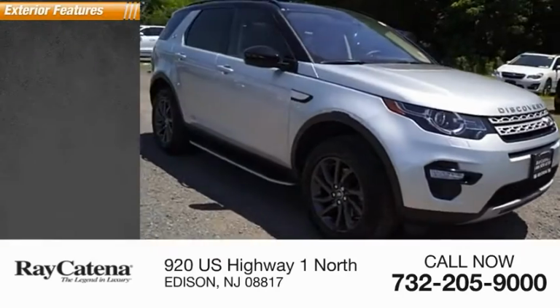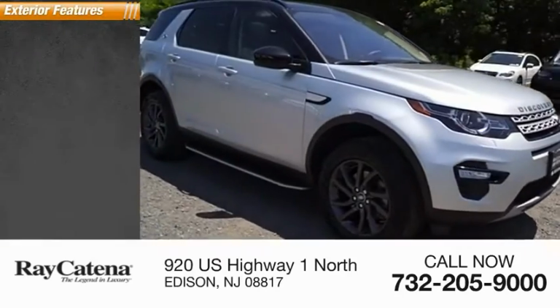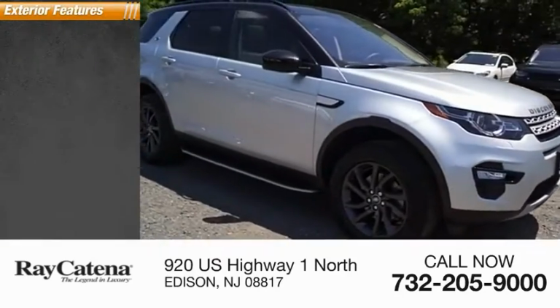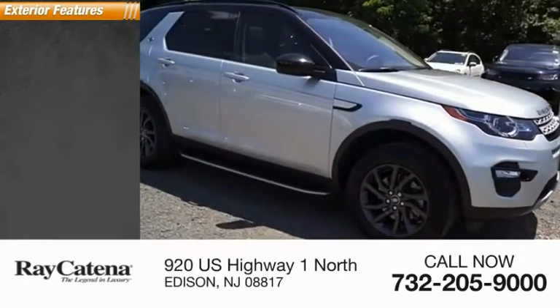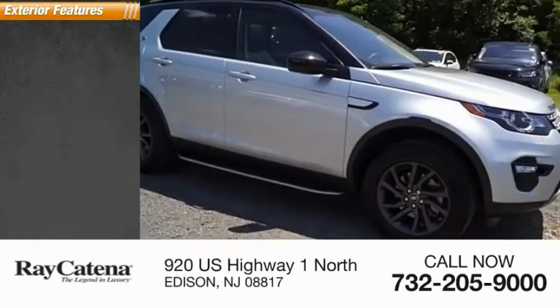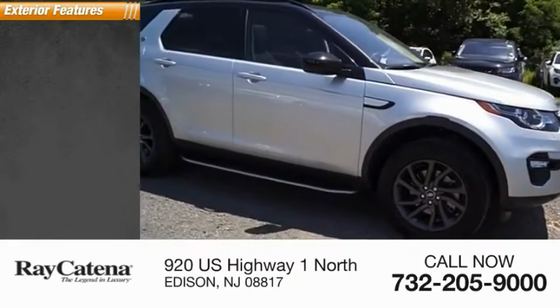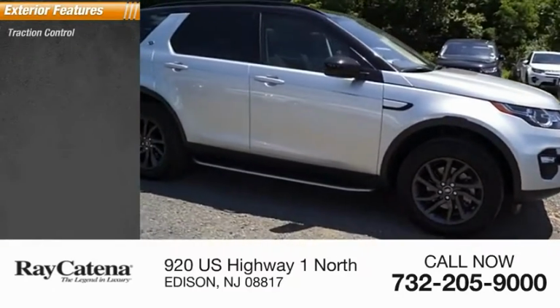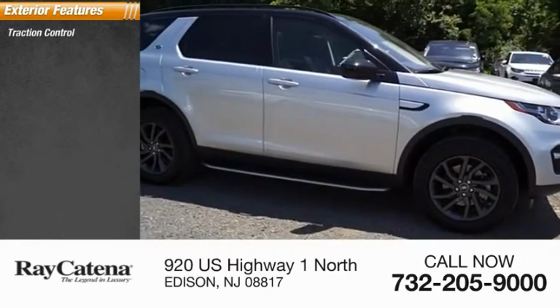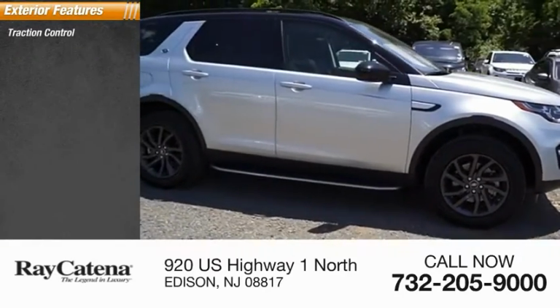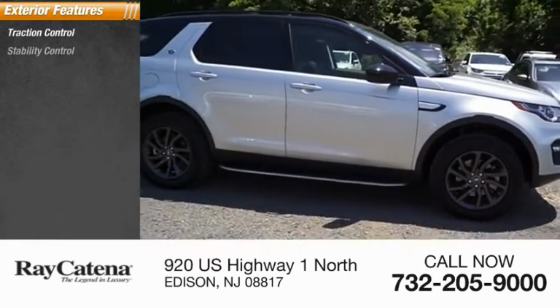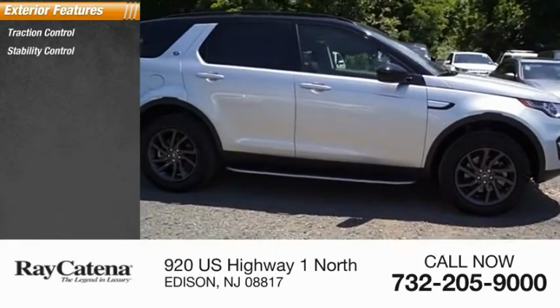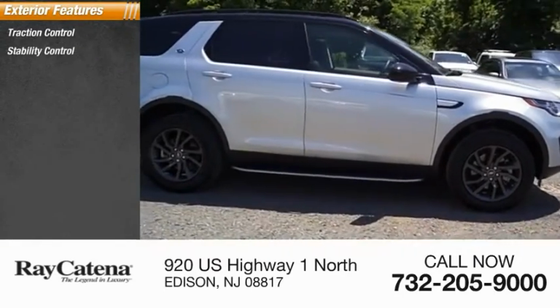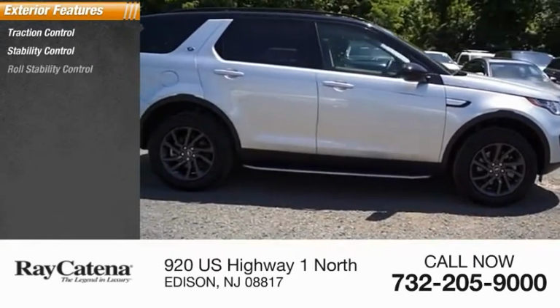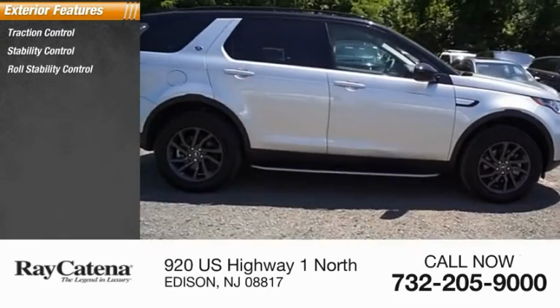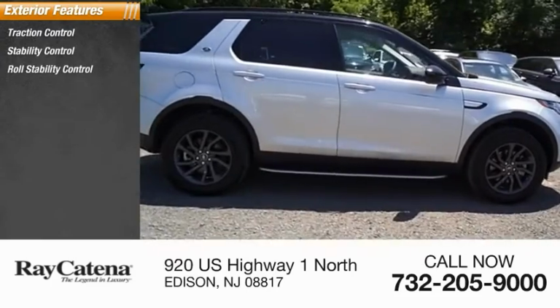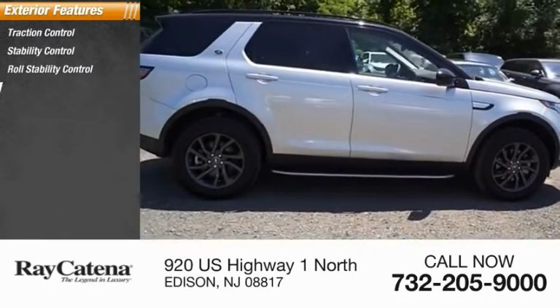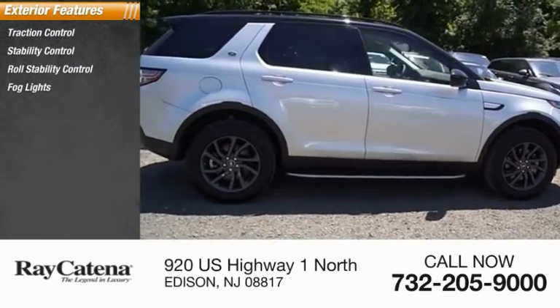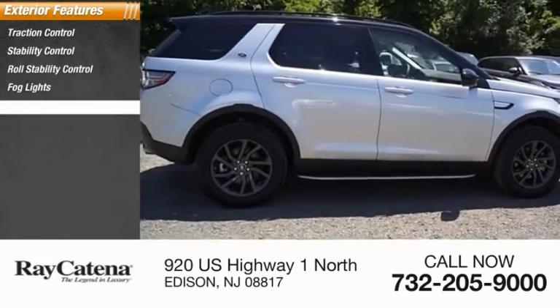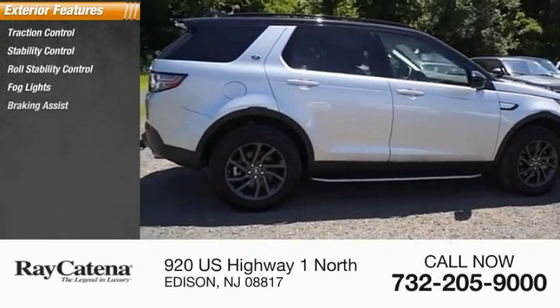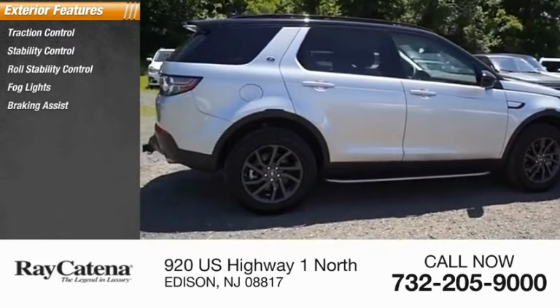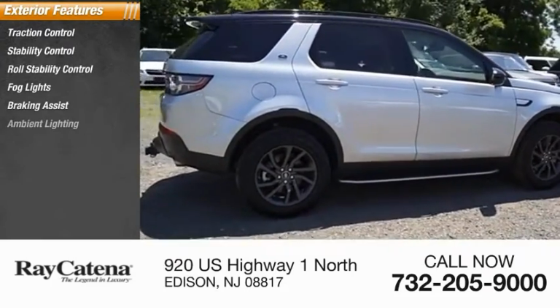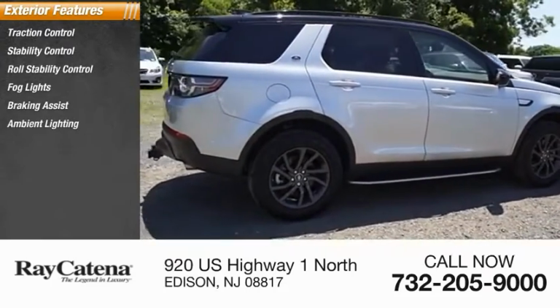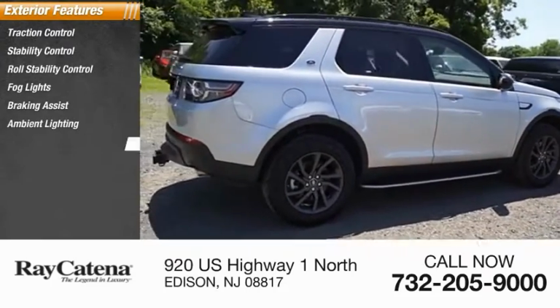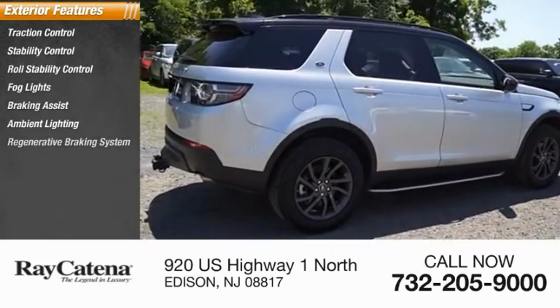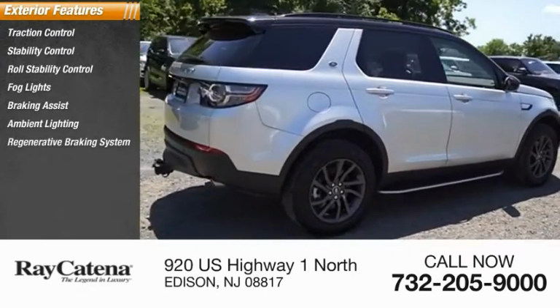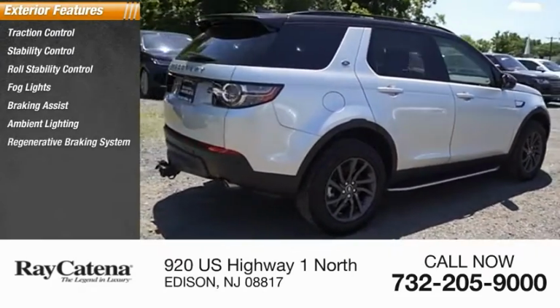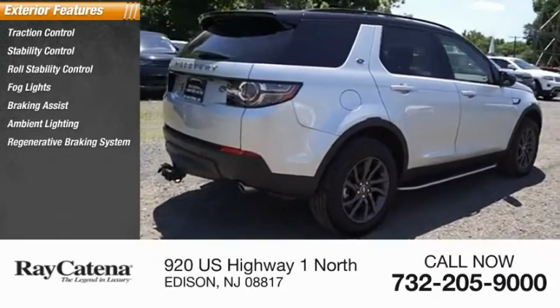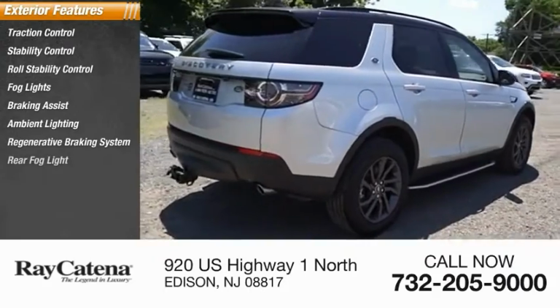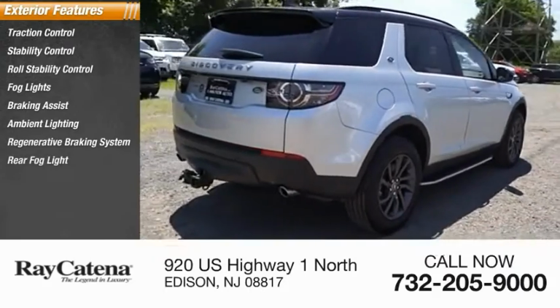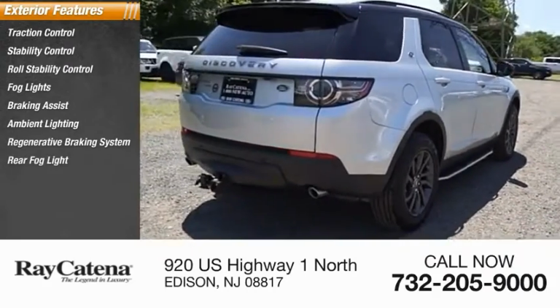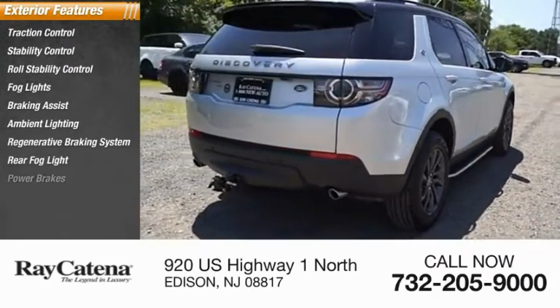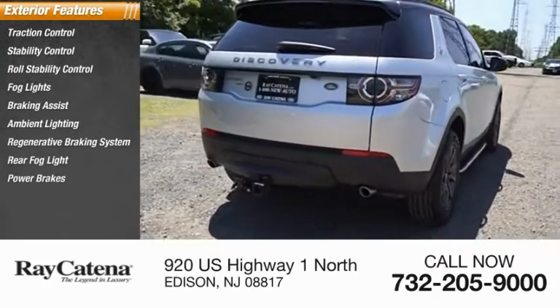Here are some of this vehicle's great options: traction control, stability control, roll stability control, fog lights, braking assist, ambient lighting, regenerative braking system, rear fog light, and power brakes.